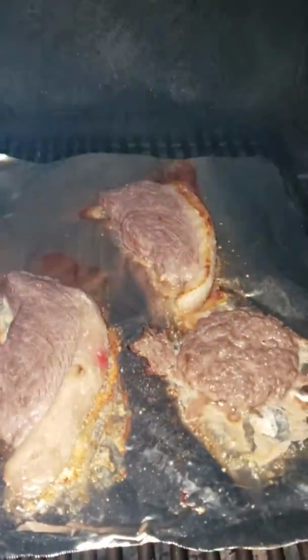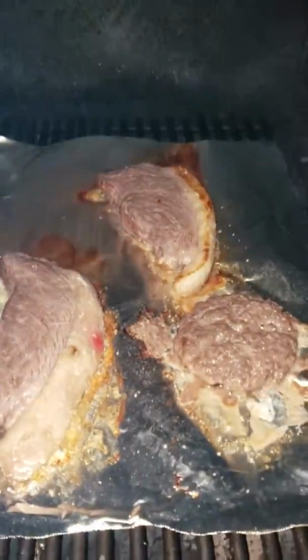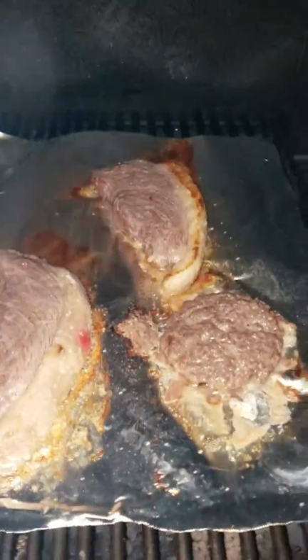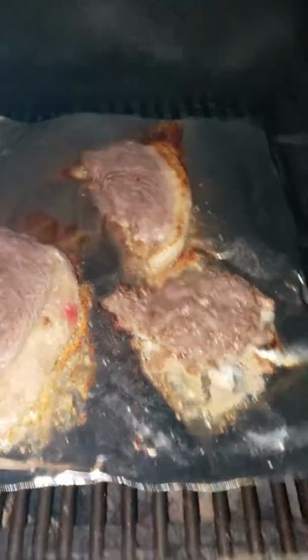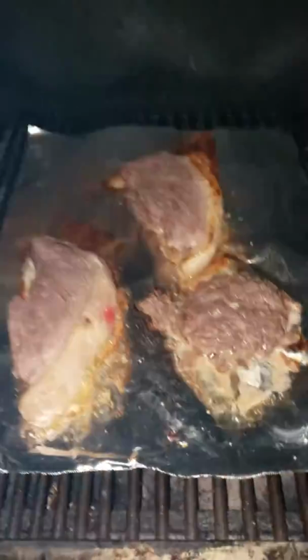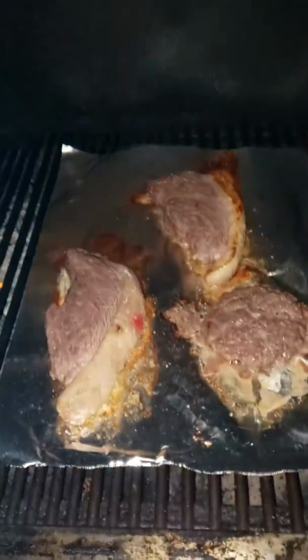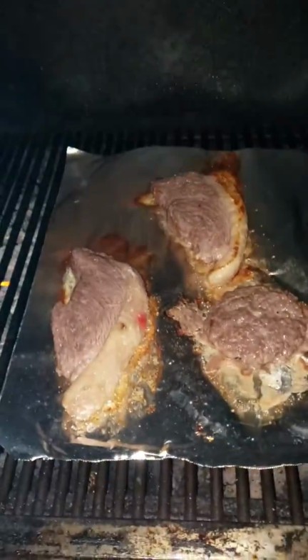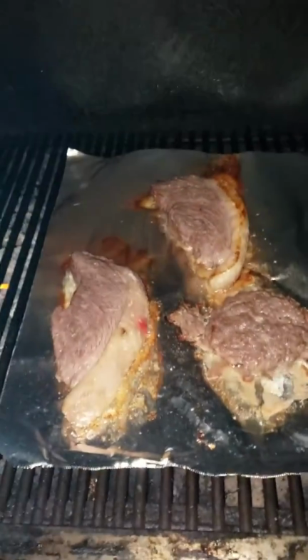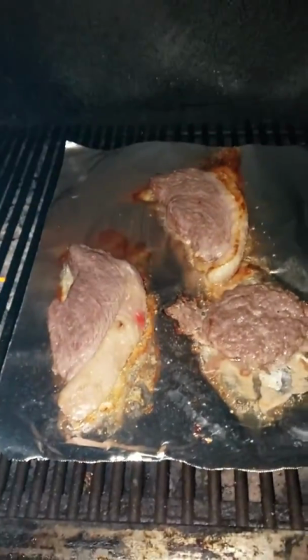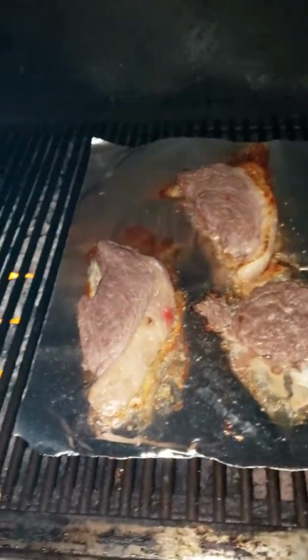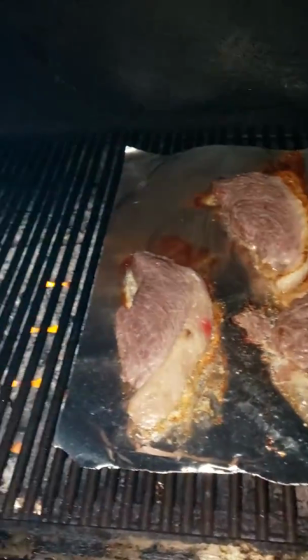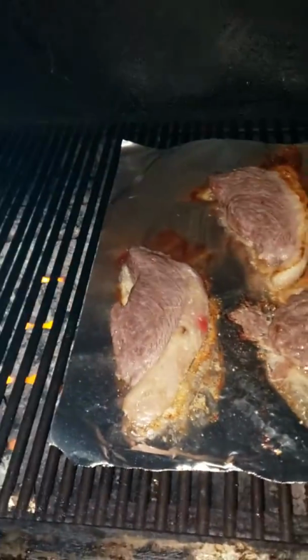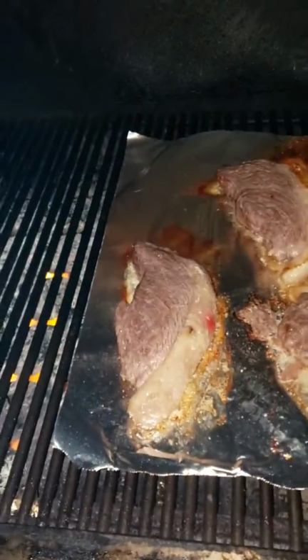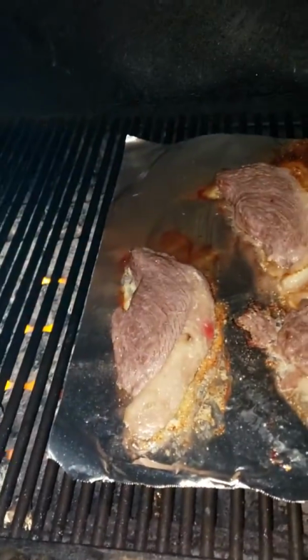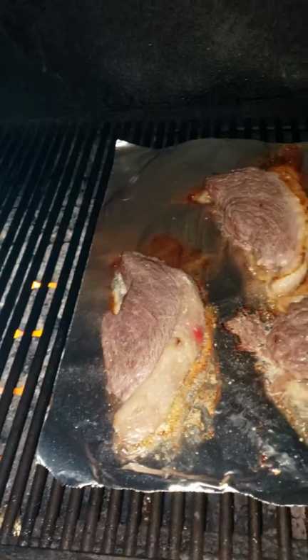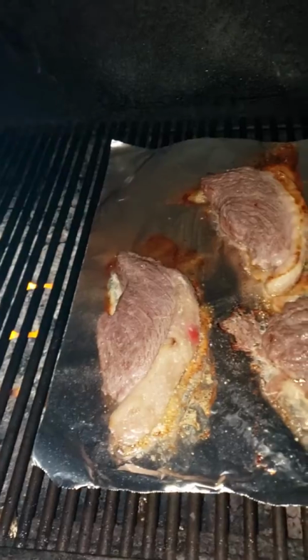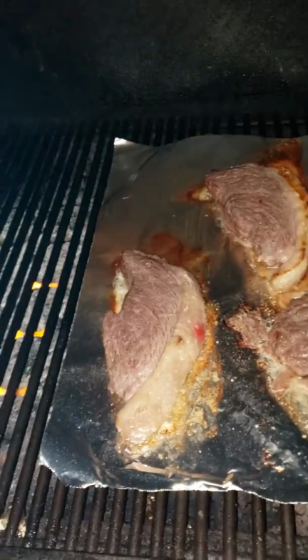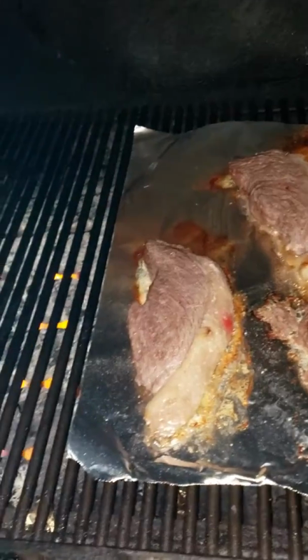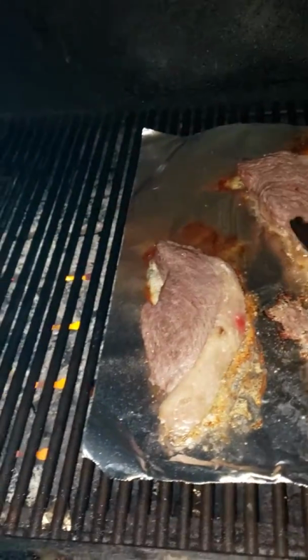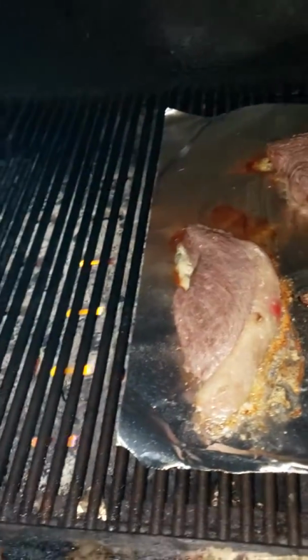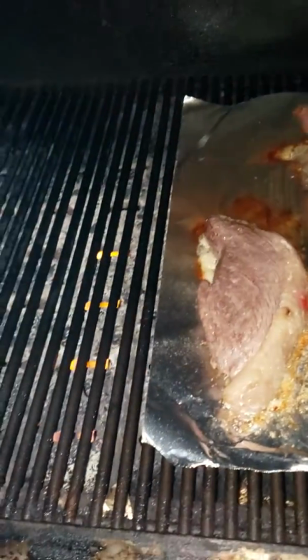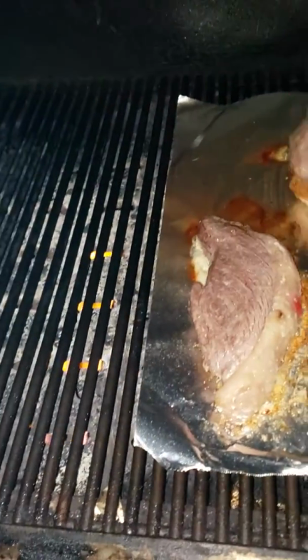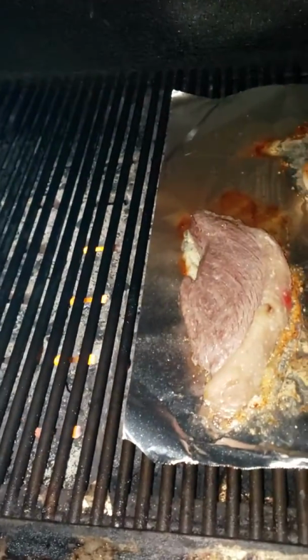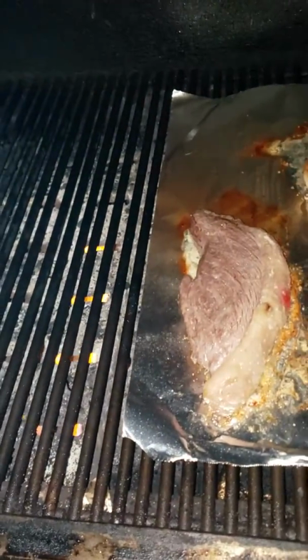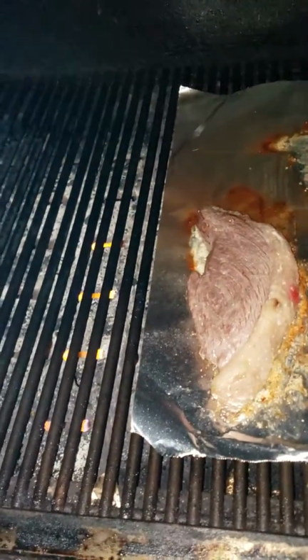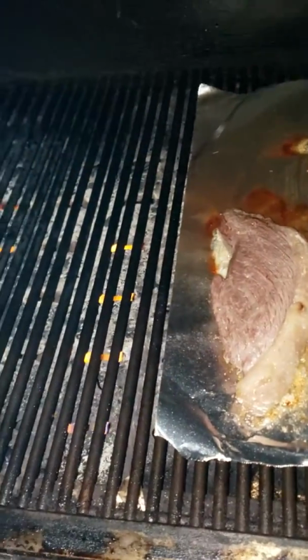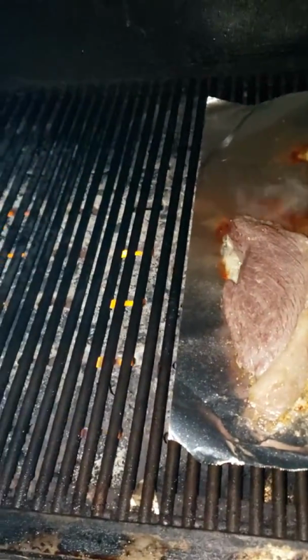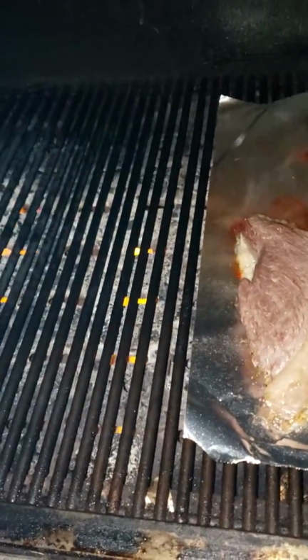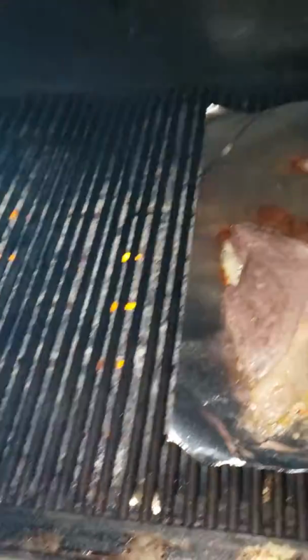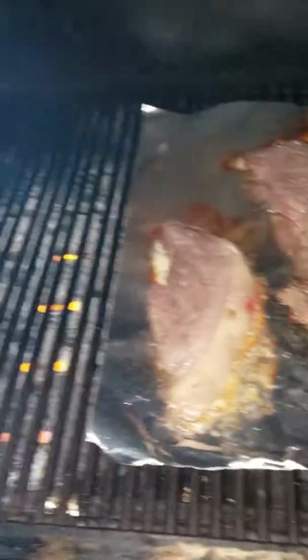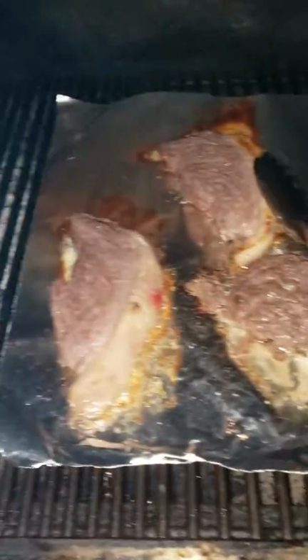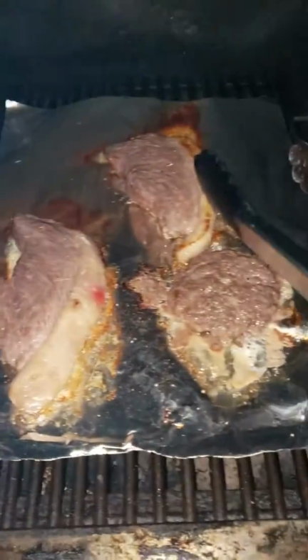We're going to do the picanha. I've been cooking the picanha already — it's about the right temperature to start searing.